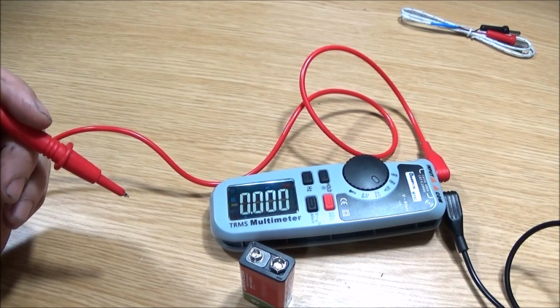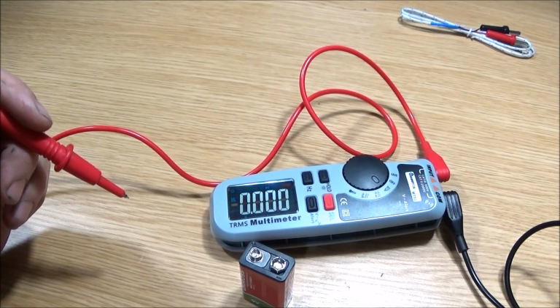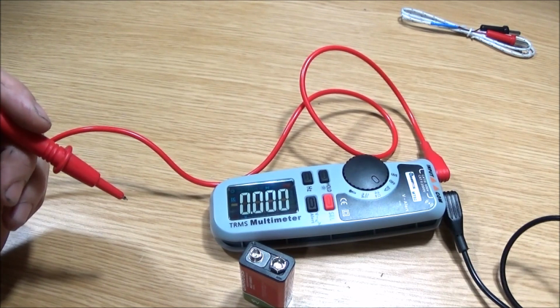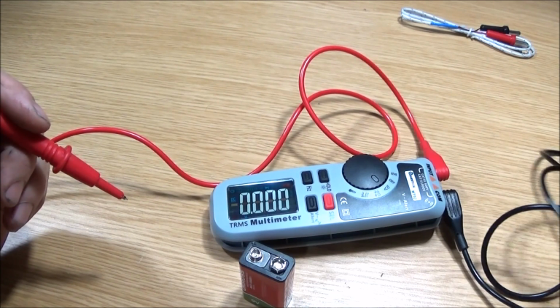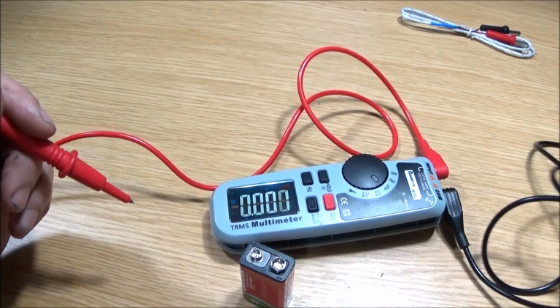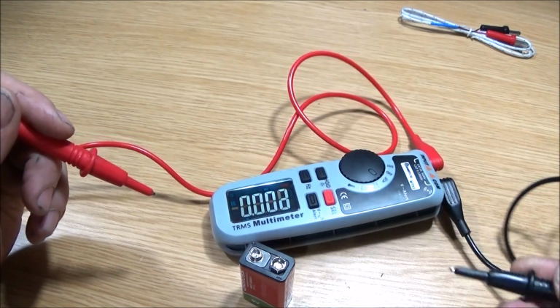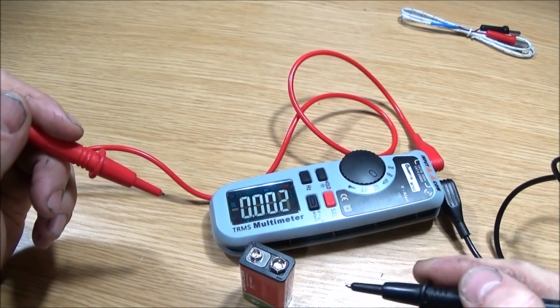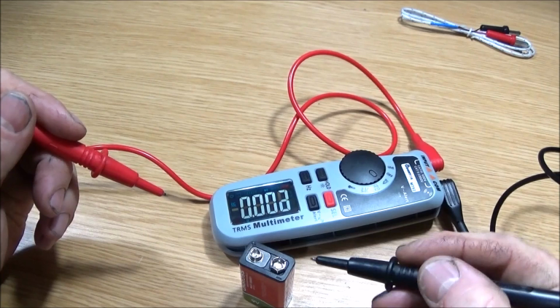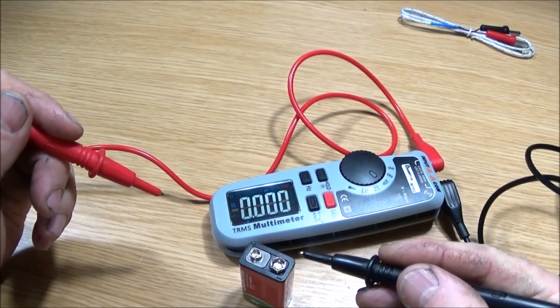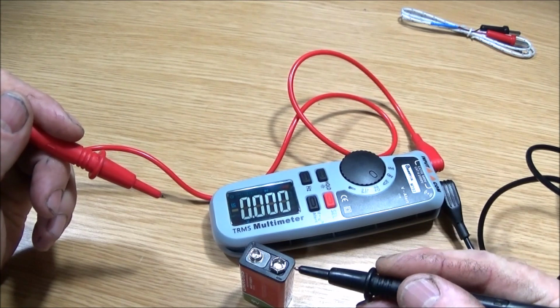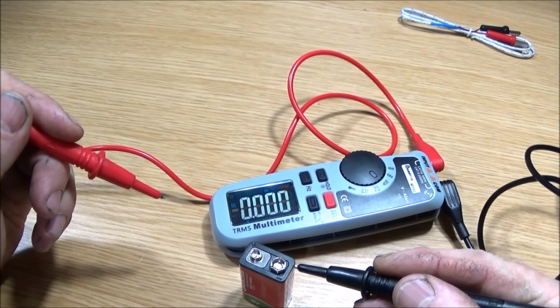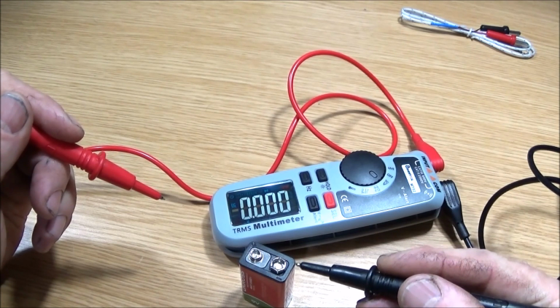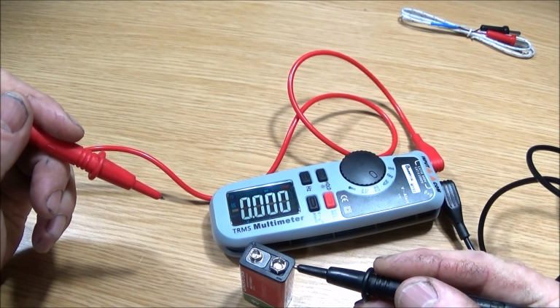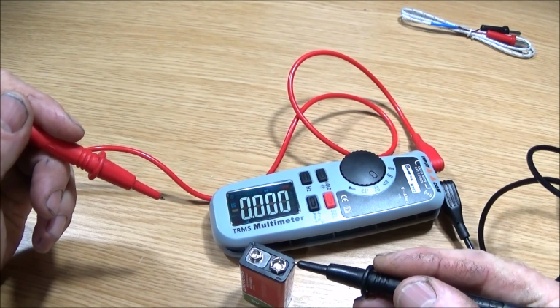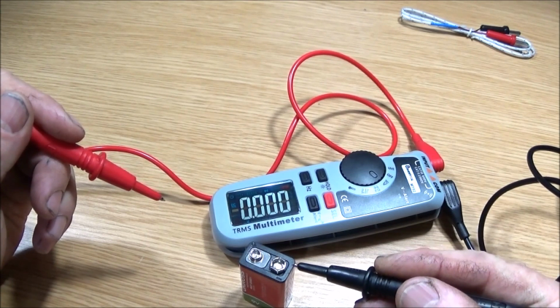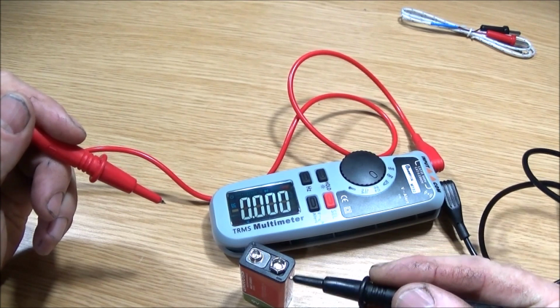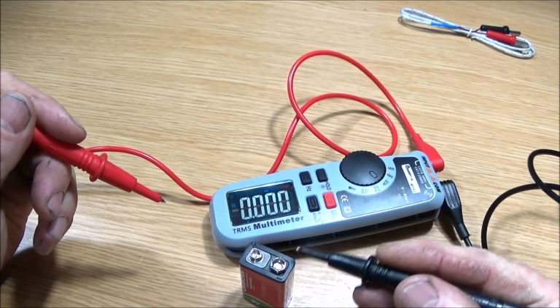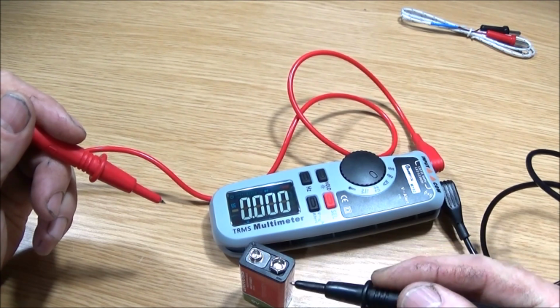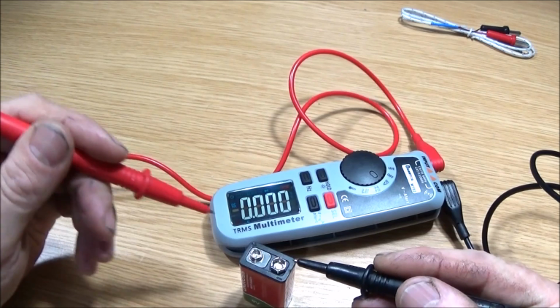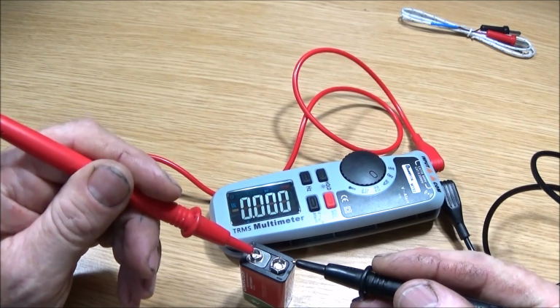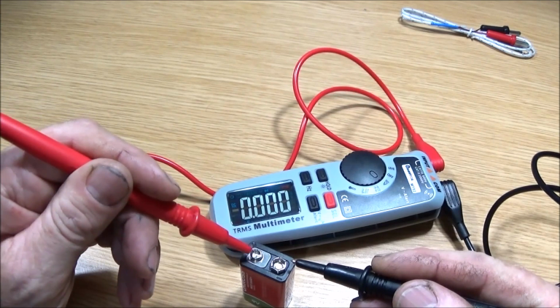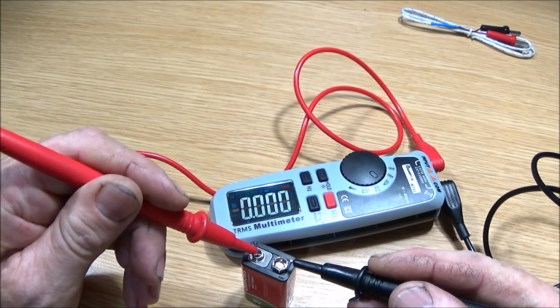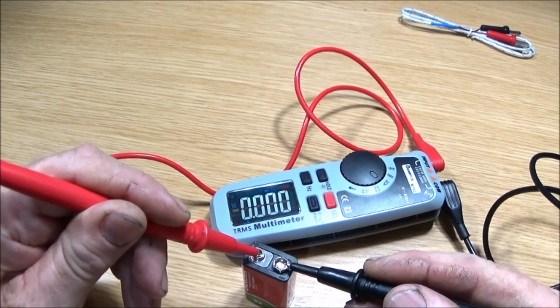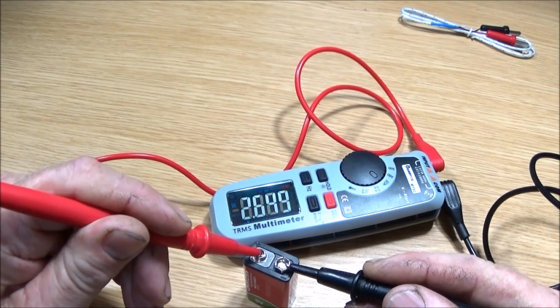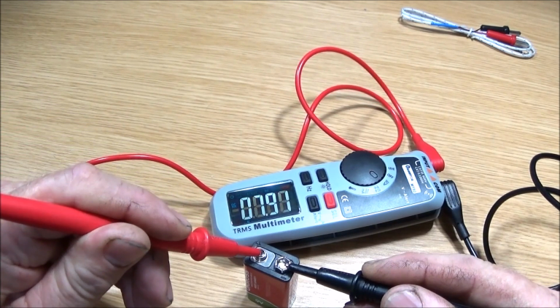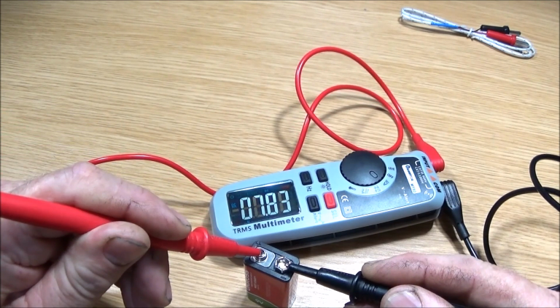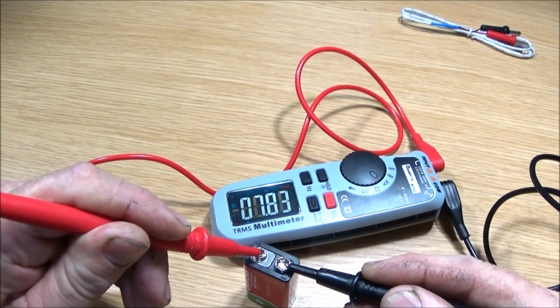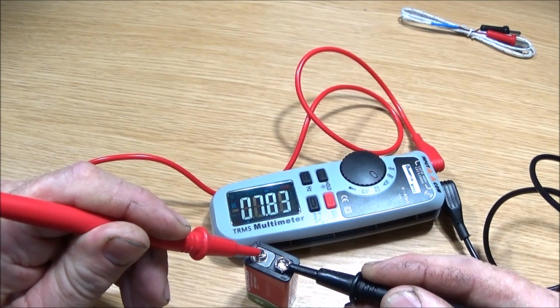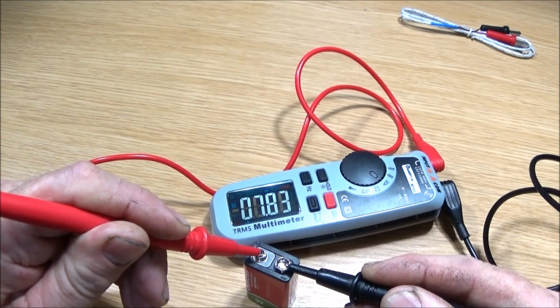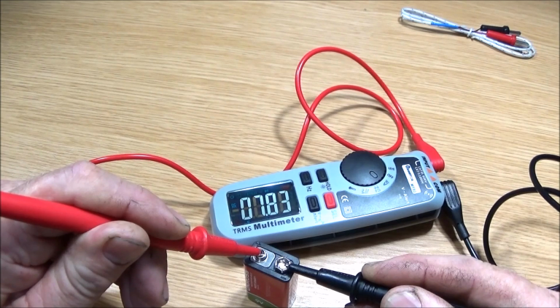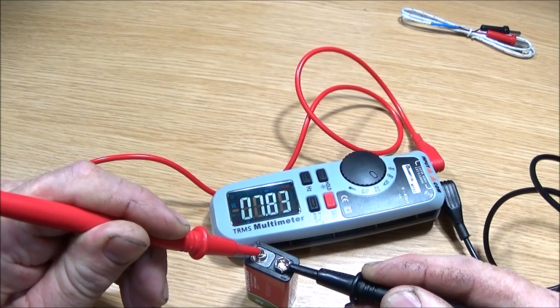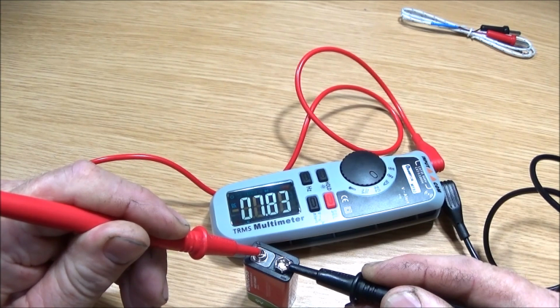Just to show the screen in operation — I've got this rechargeable 9-volt battery, so it's a bit less than nine volts, and it shows 7.83 there.